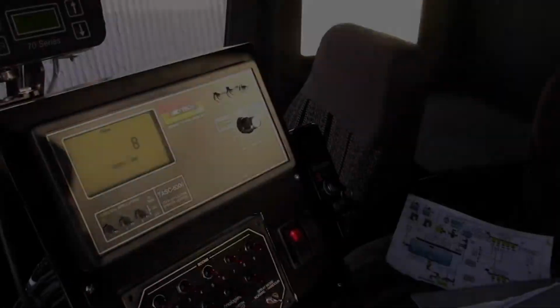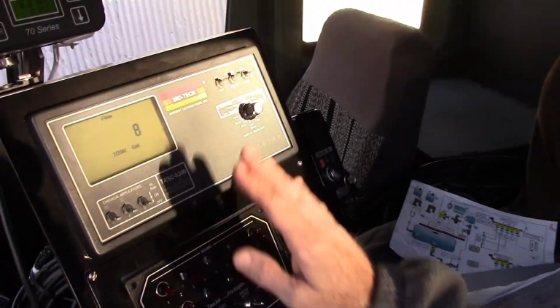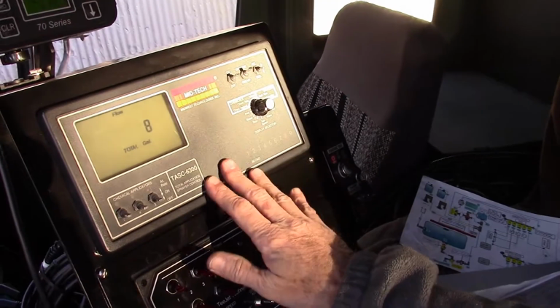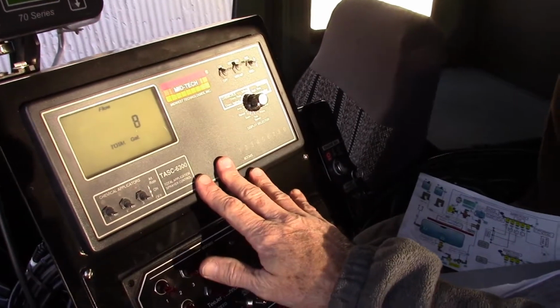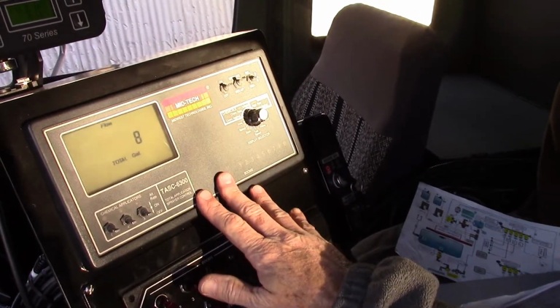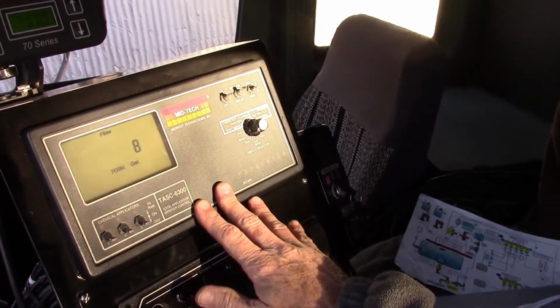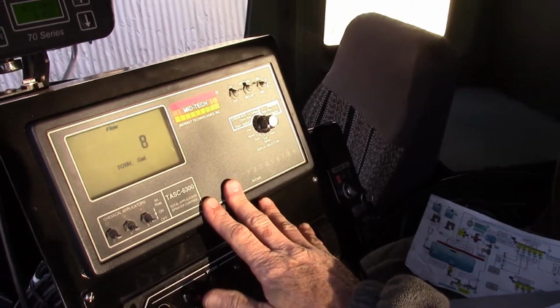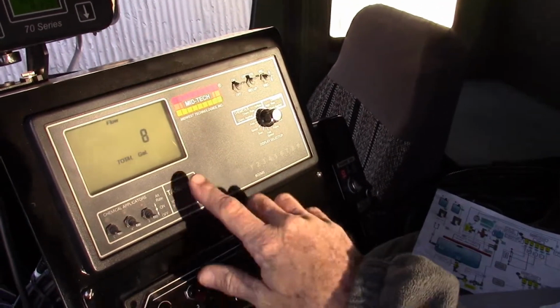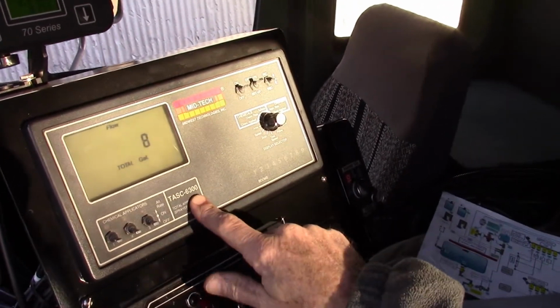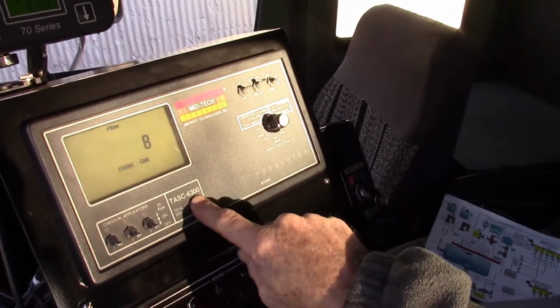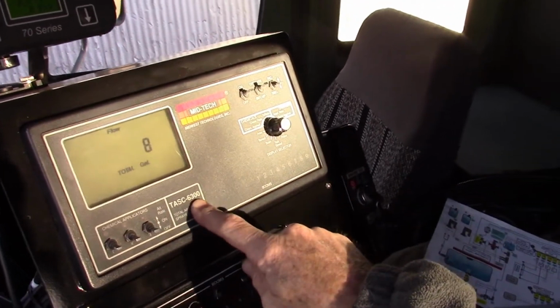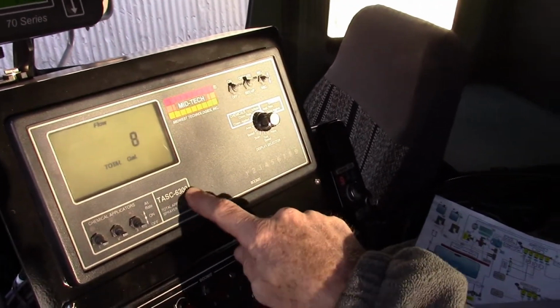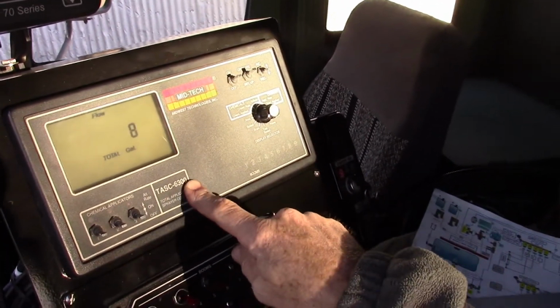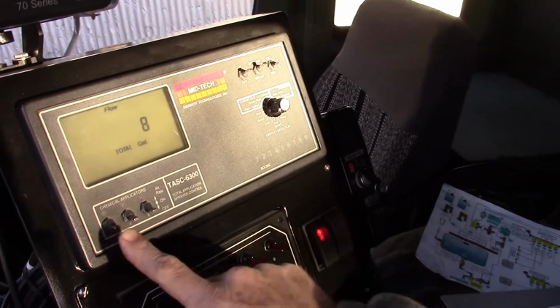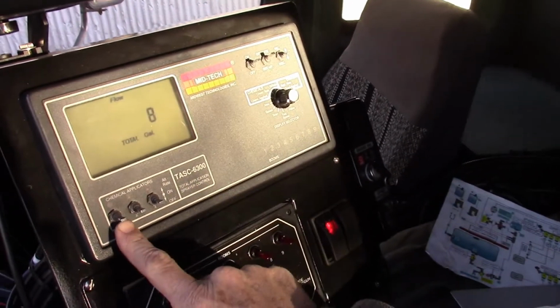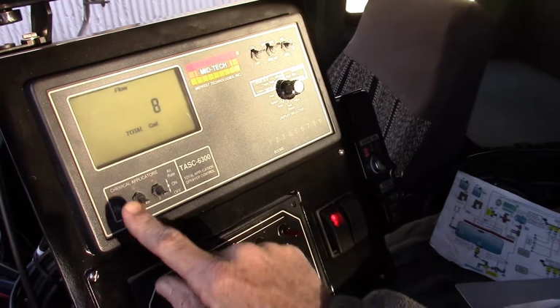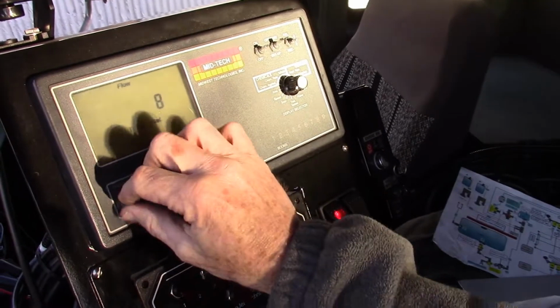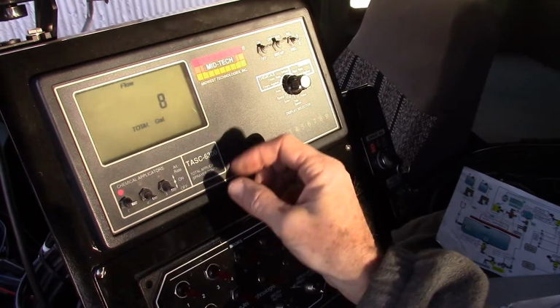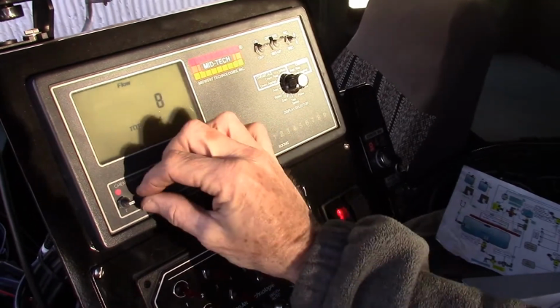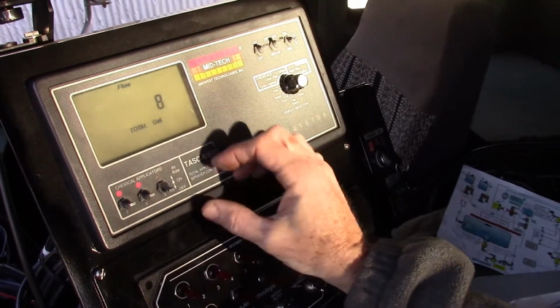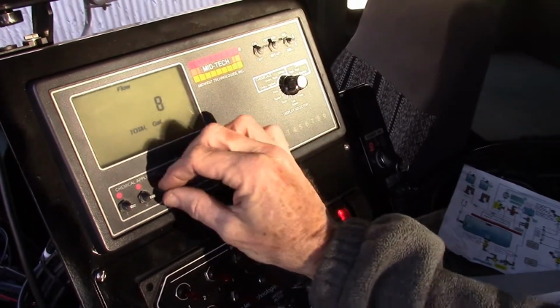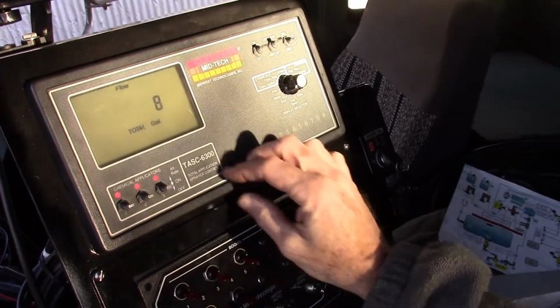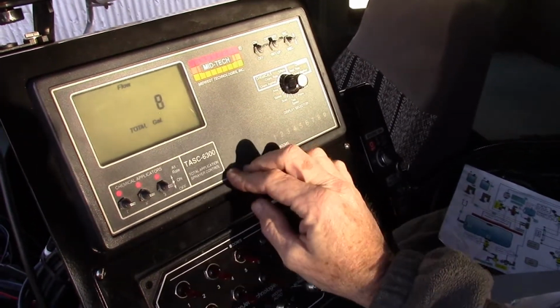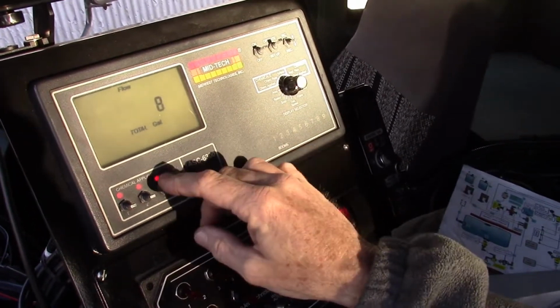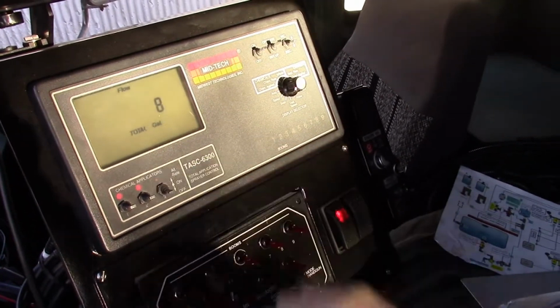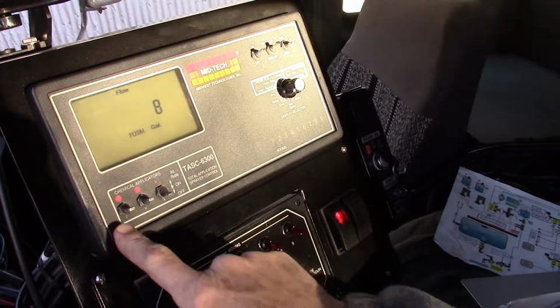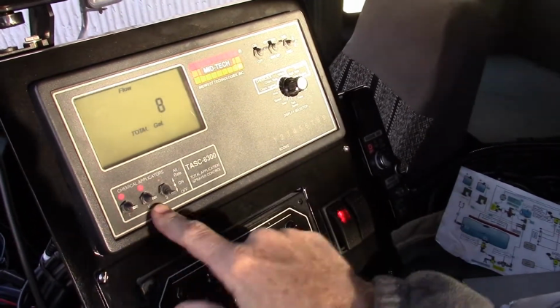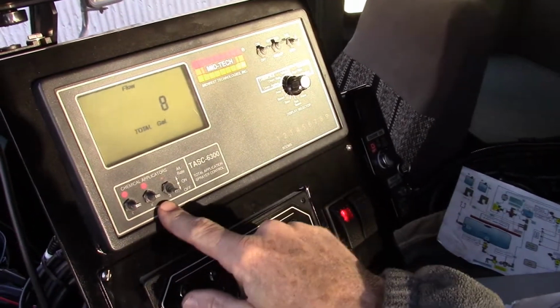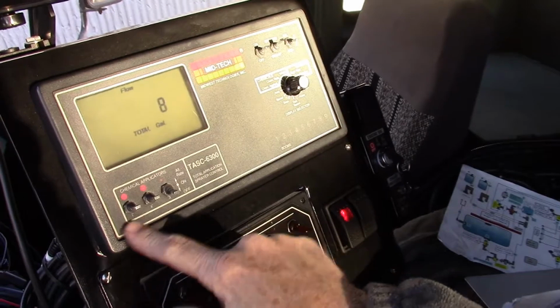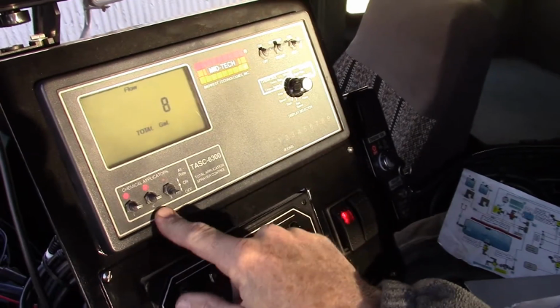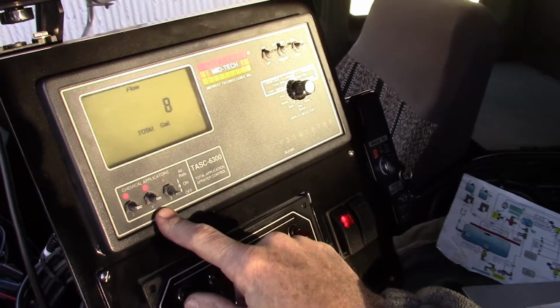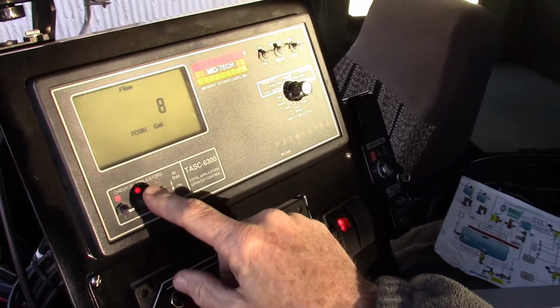This is a TAS 6300. The '3' in 6300 means that I can run up to three different injection pumps. This truck has two injection pumps on it.